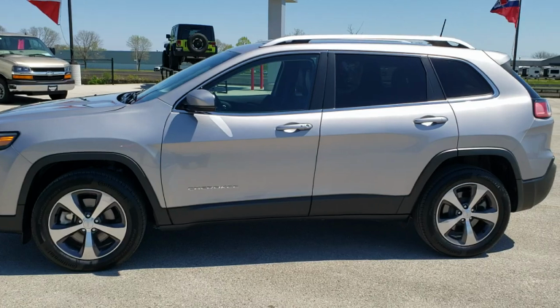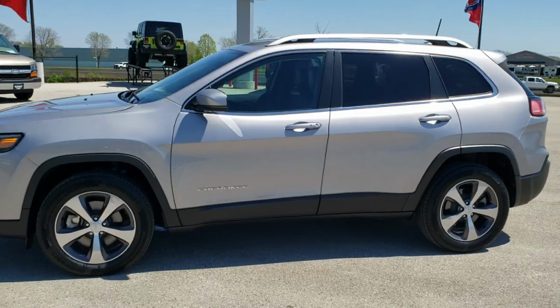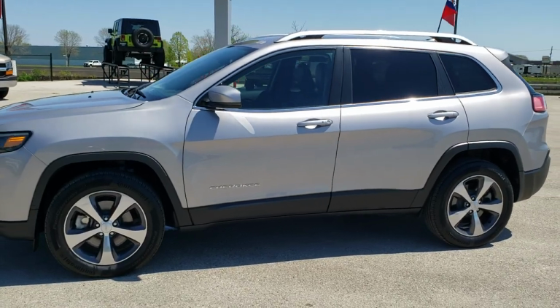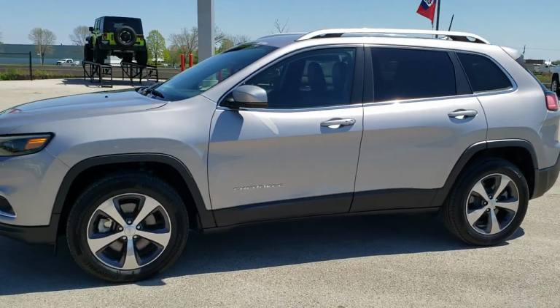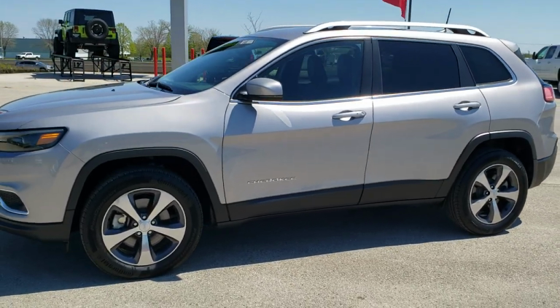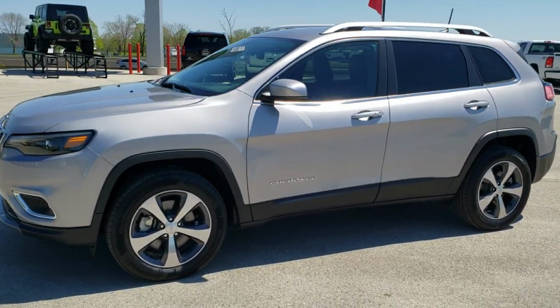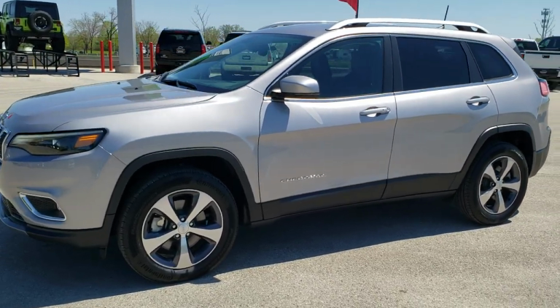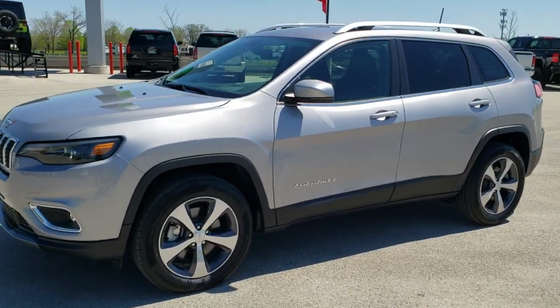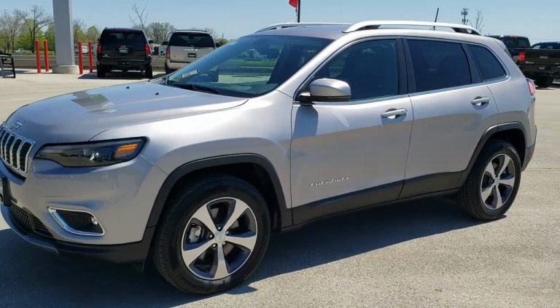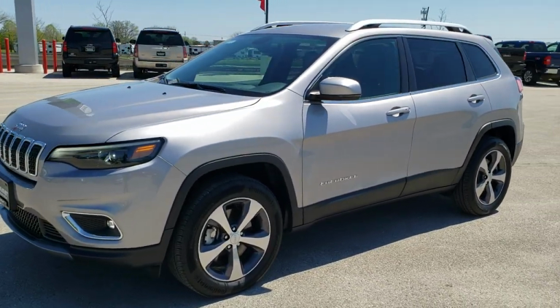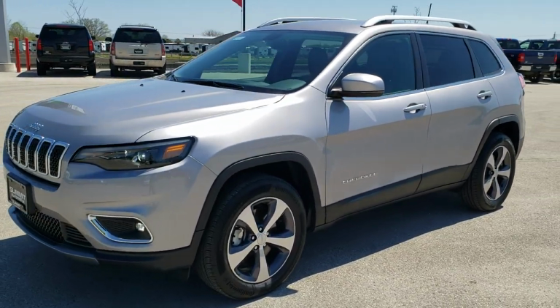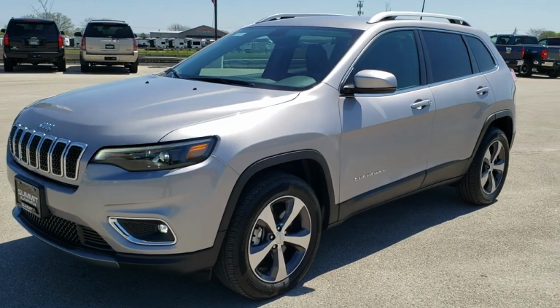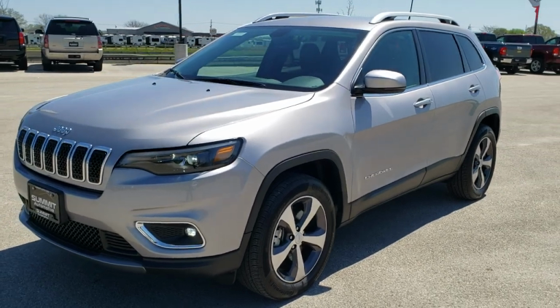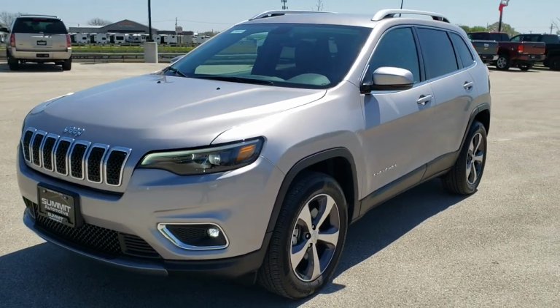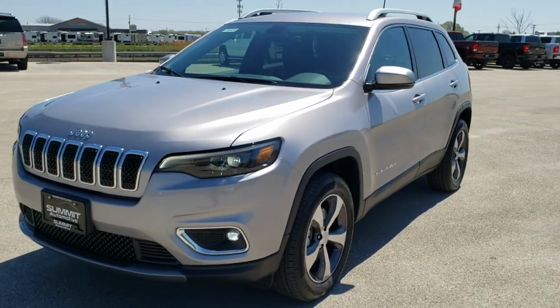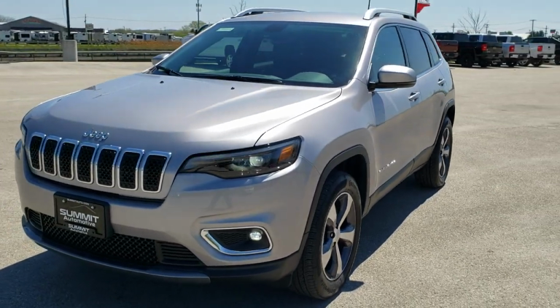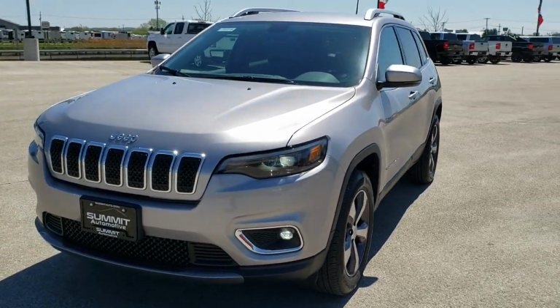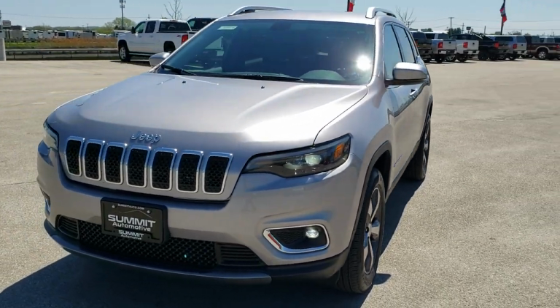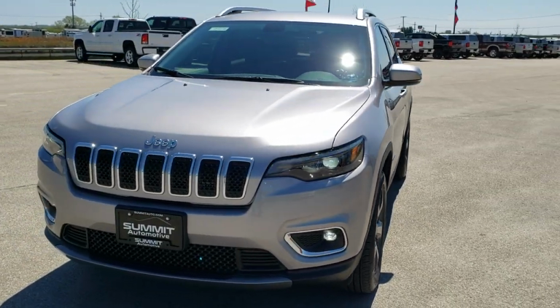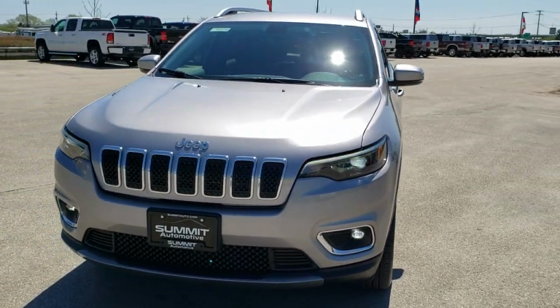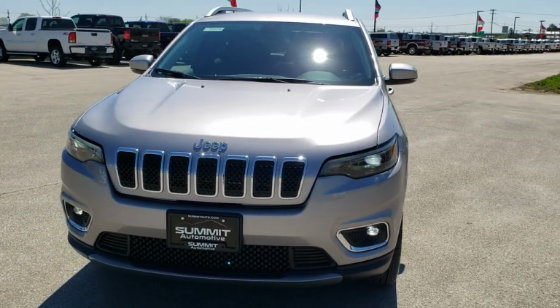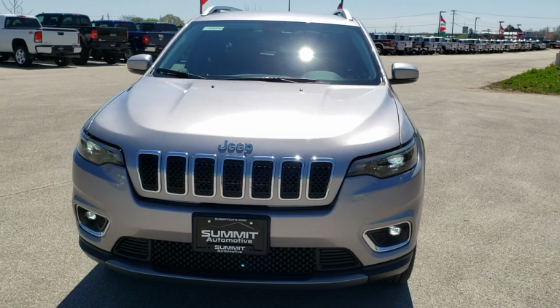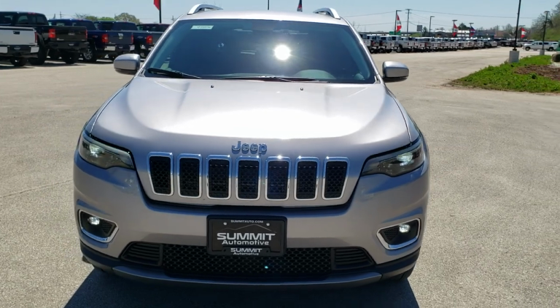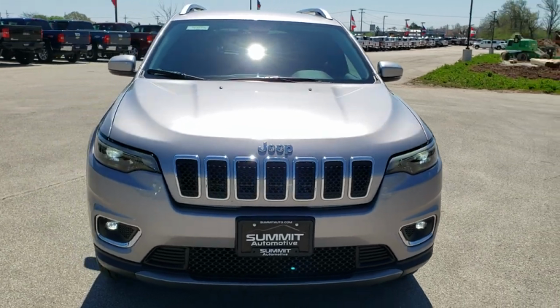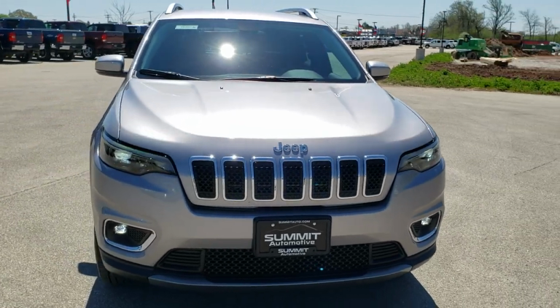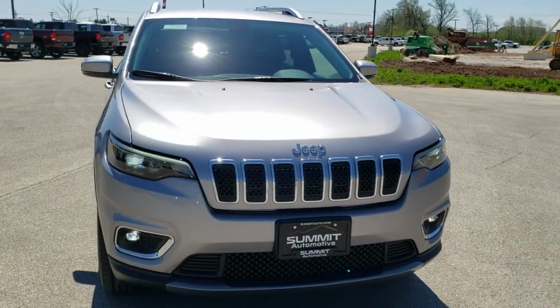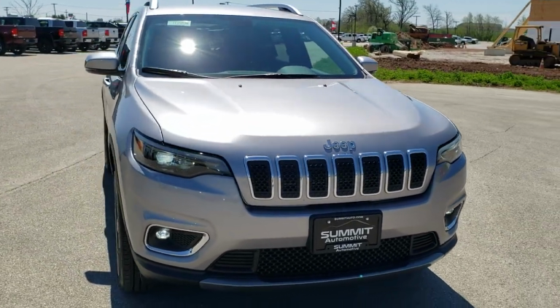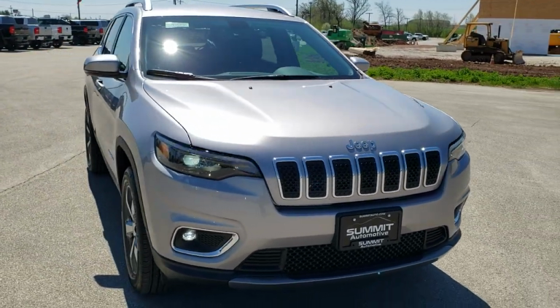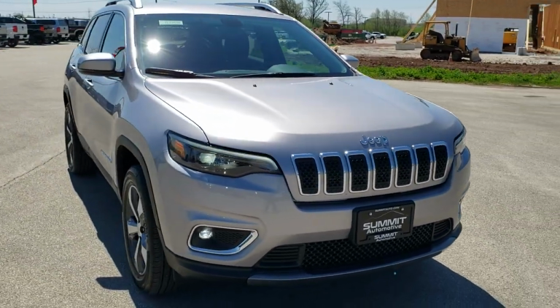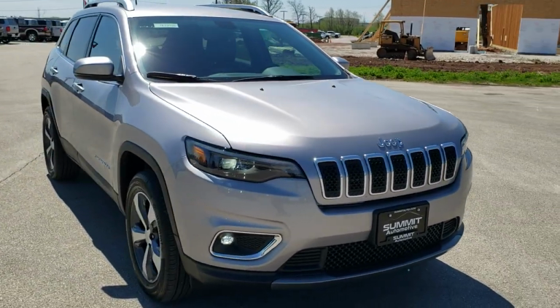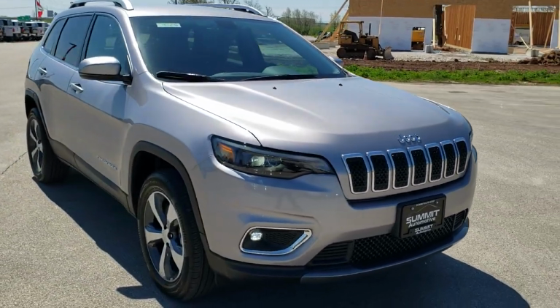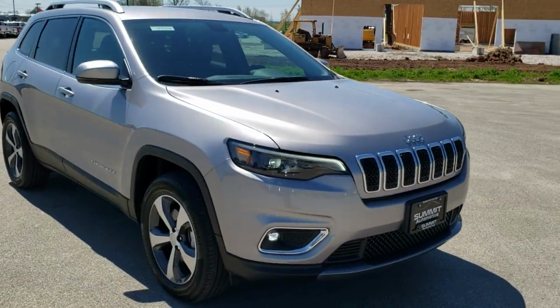This is stock number 9J257A. We are here at Summit Automotive in Fond du Lac, Wisconsin, your new and used Jeep and Jeep Cherokee headquarters. Today we are checking out this super clean 2019 Jeep Cherokee Limited.